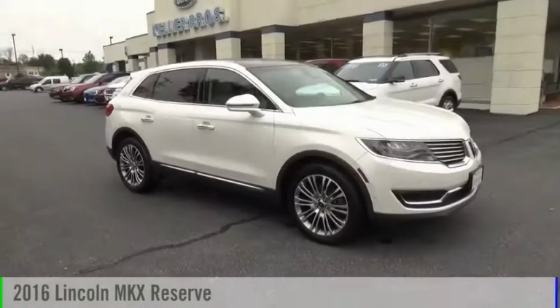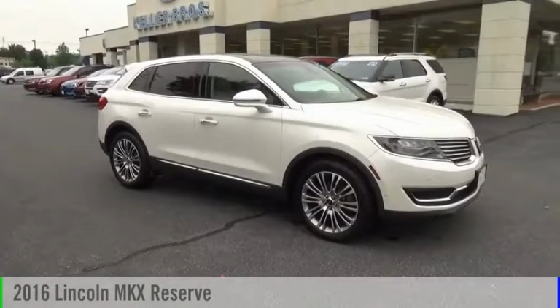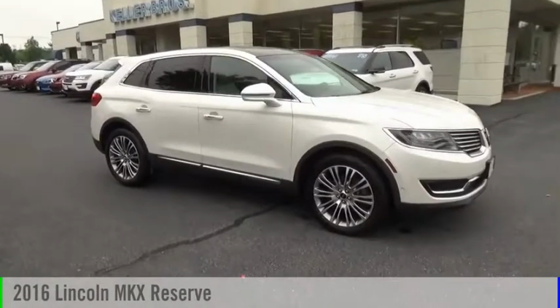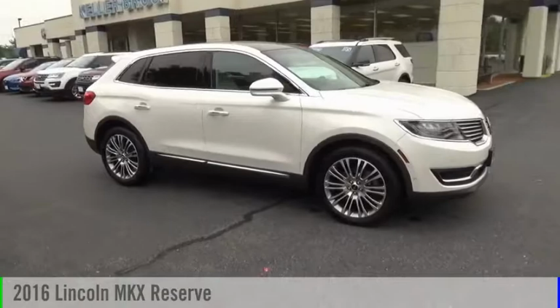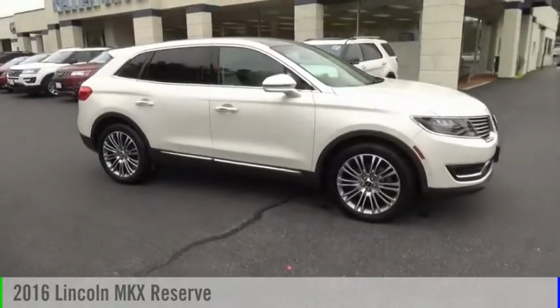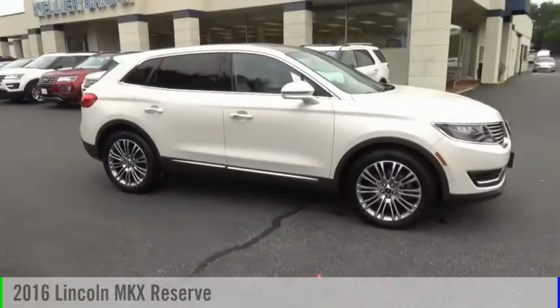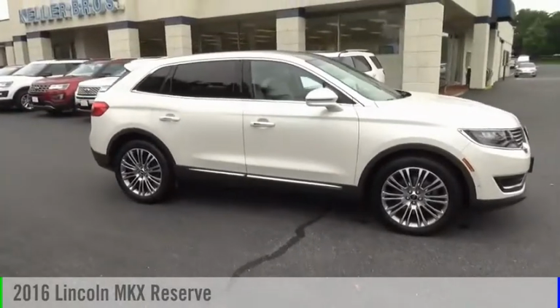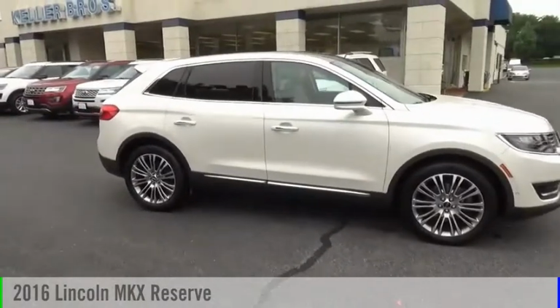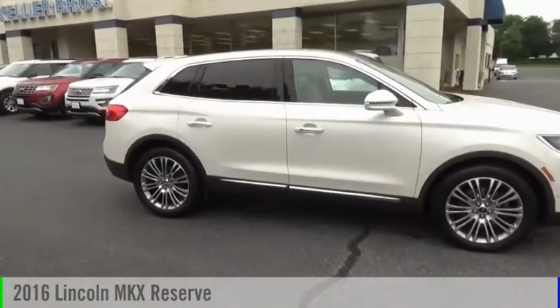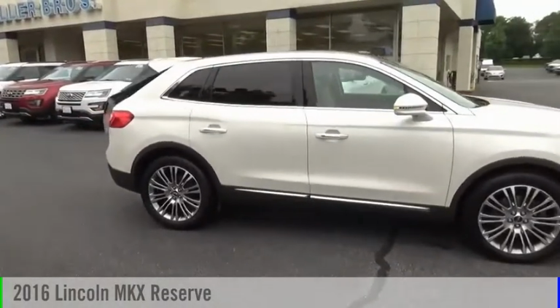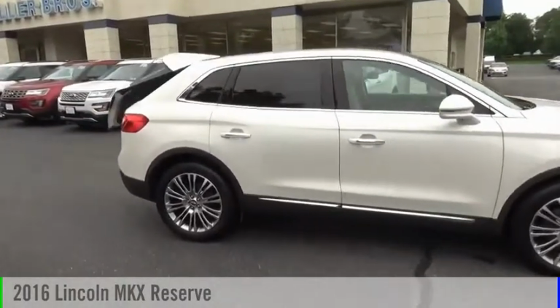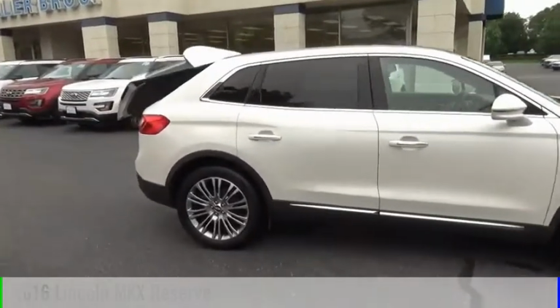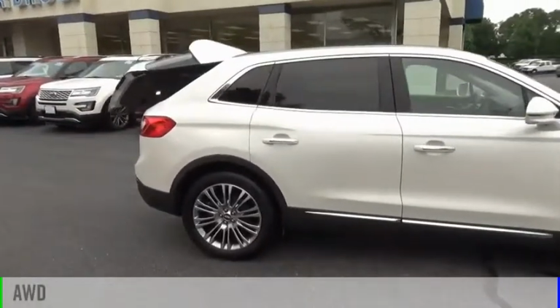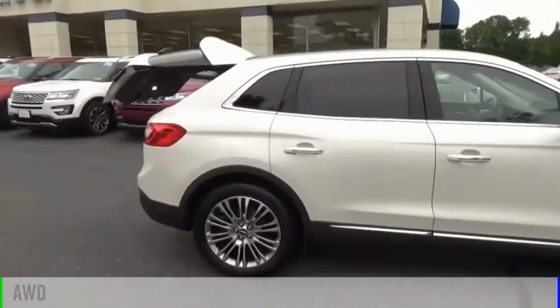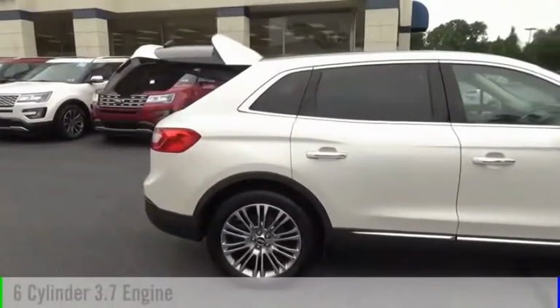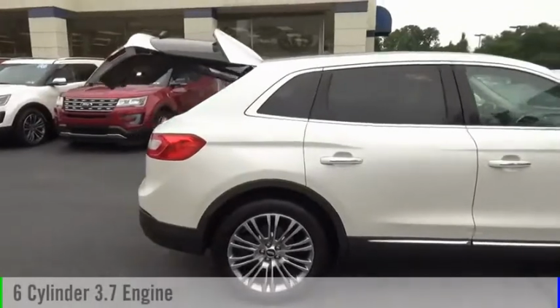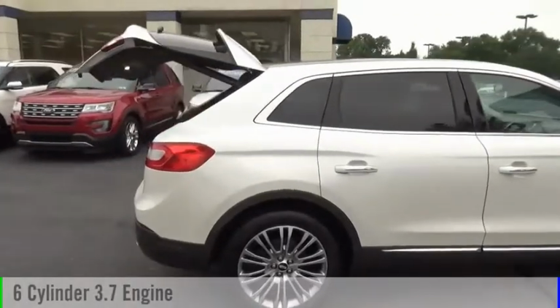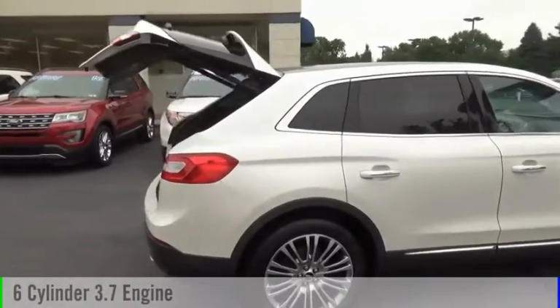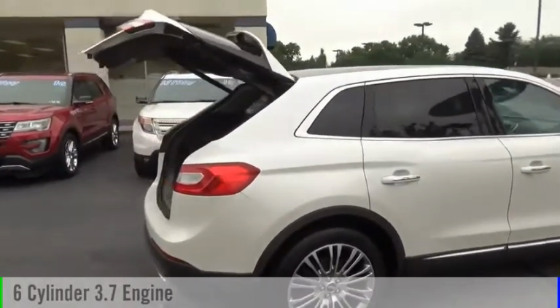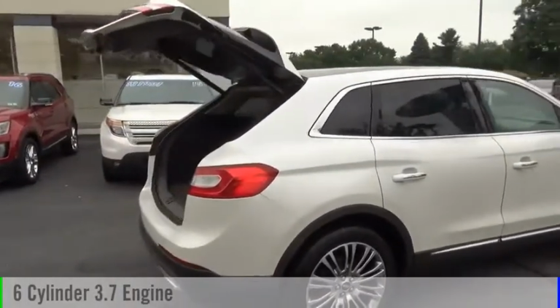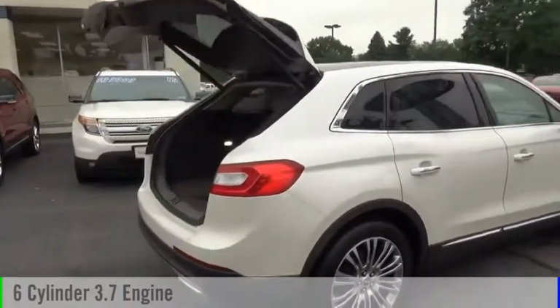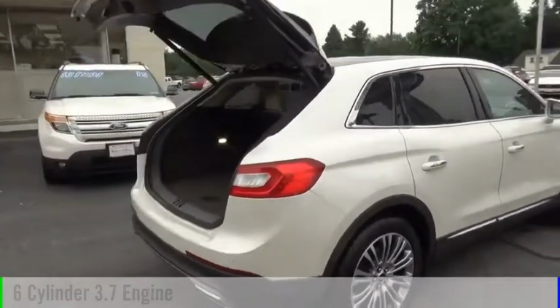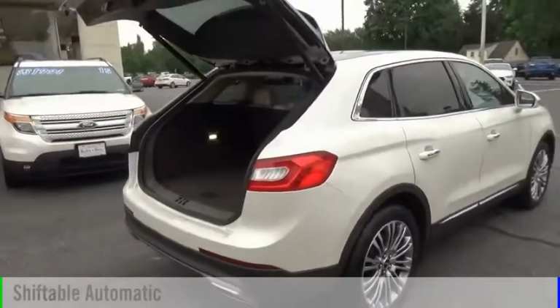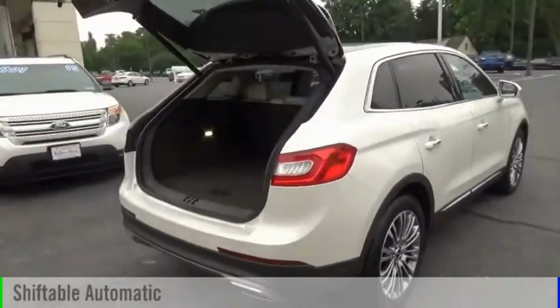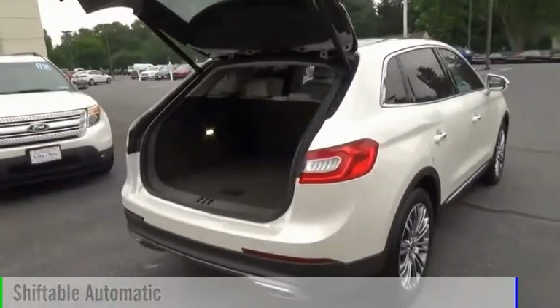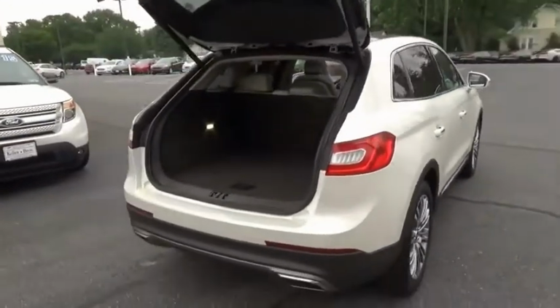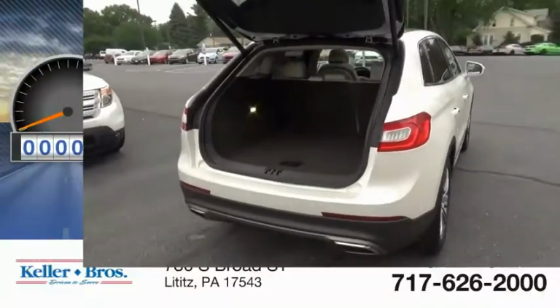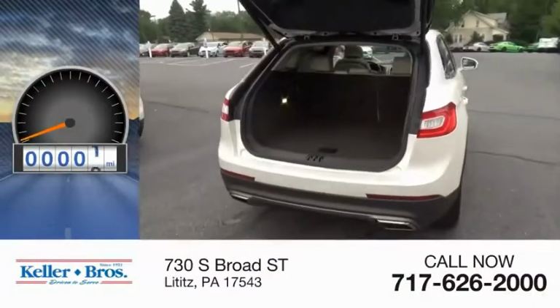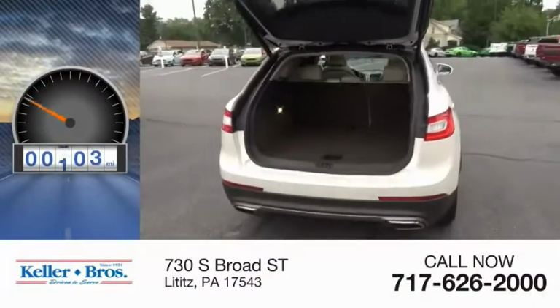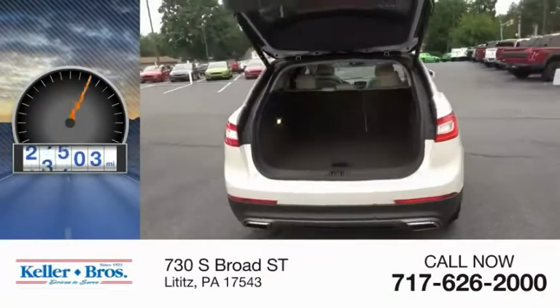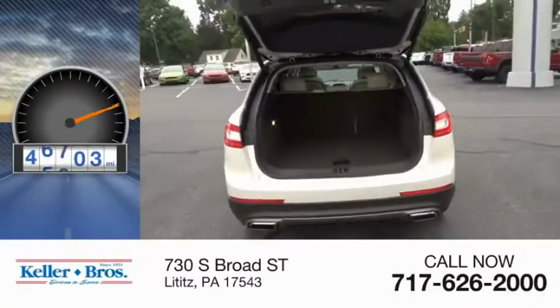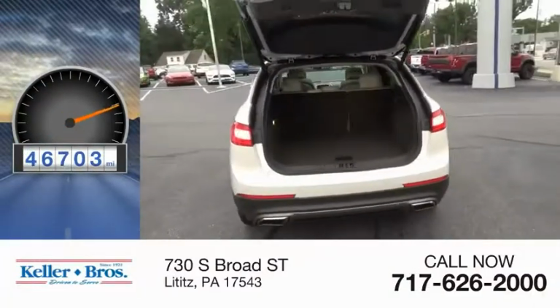Come test drive the 2016 Lincoln MKX. This vehicle is powered by an all-wheel drive, six-cylinder, 3.7-liter engine and comes with an automatic transmission. This vehicle has less than 50,000 miles.